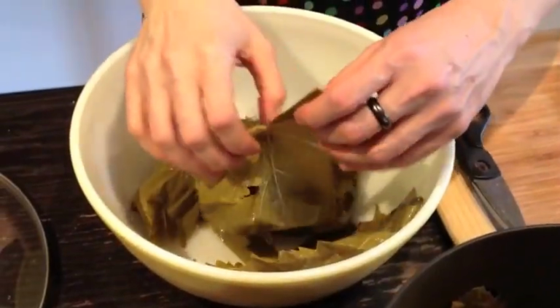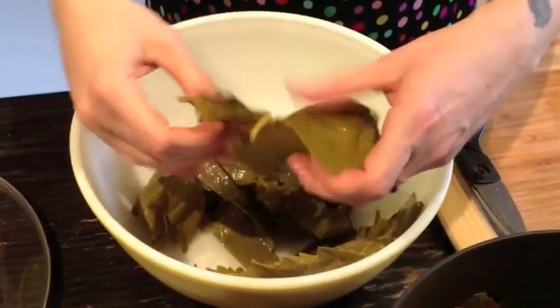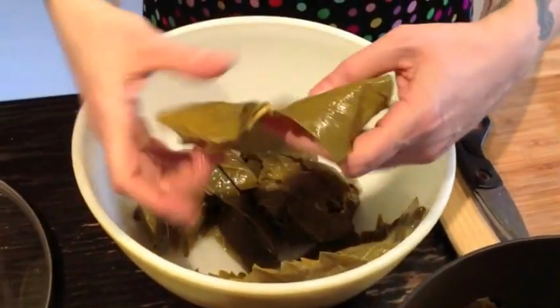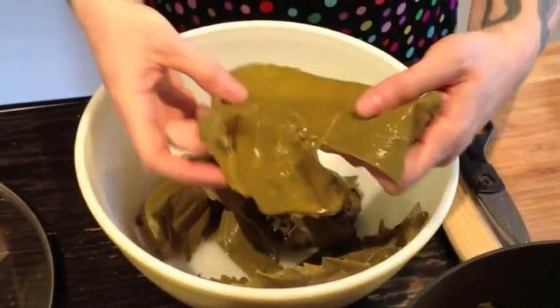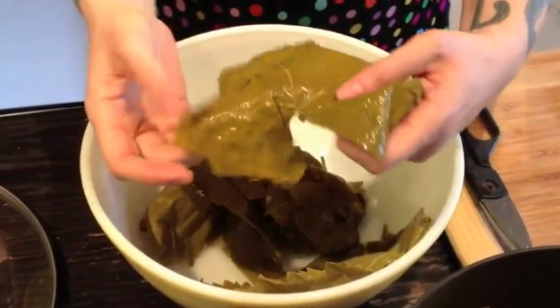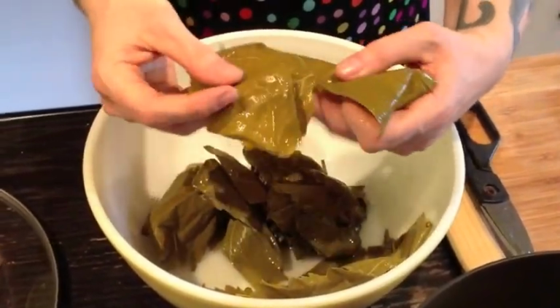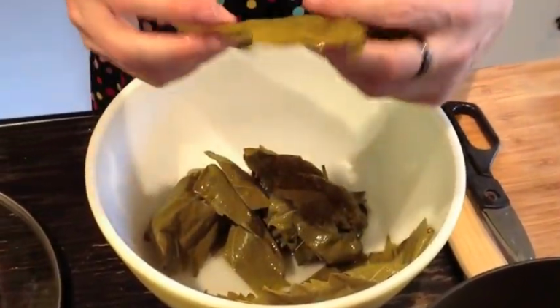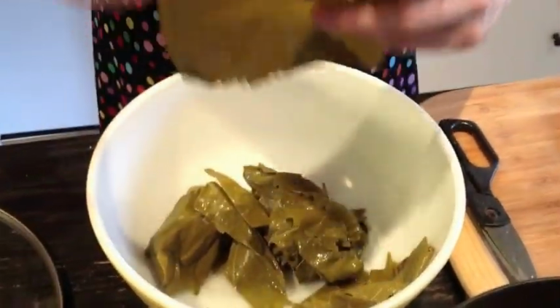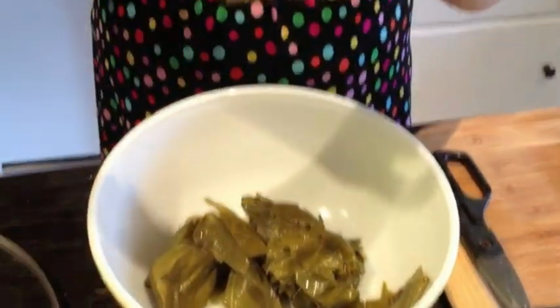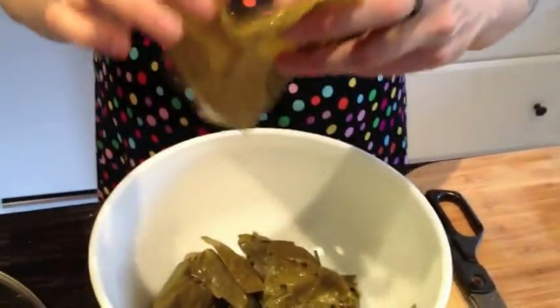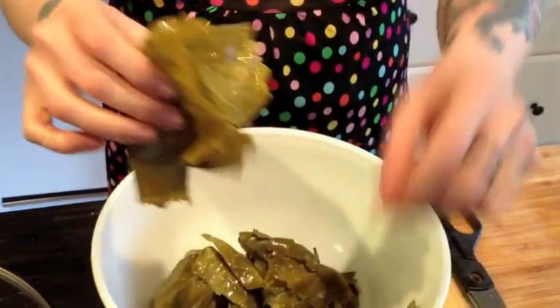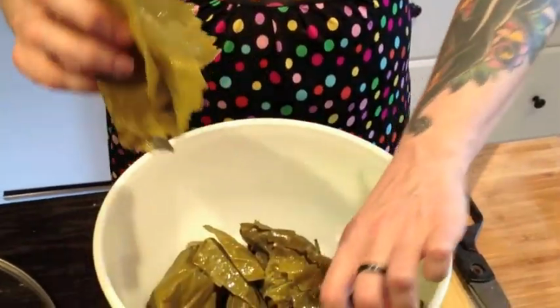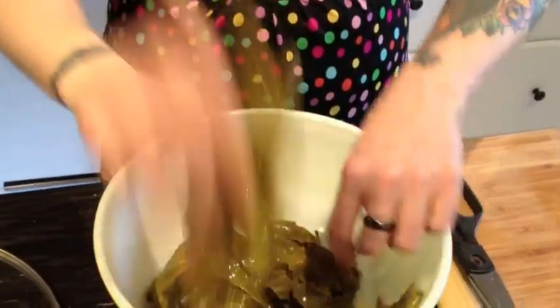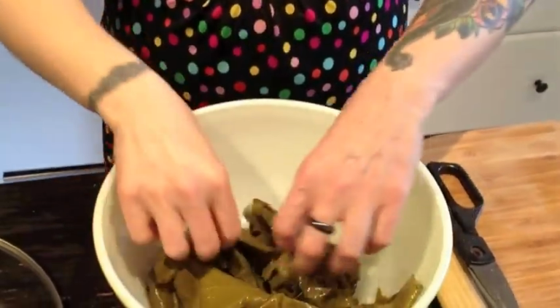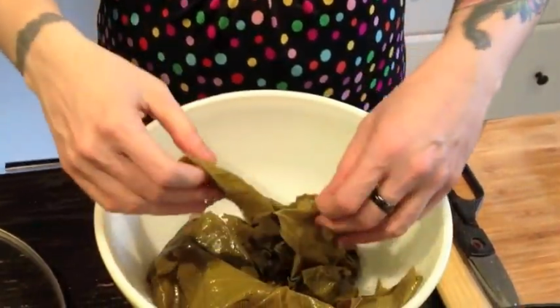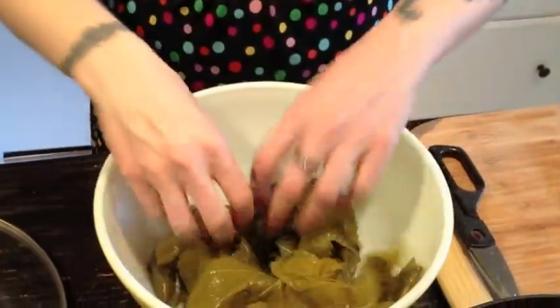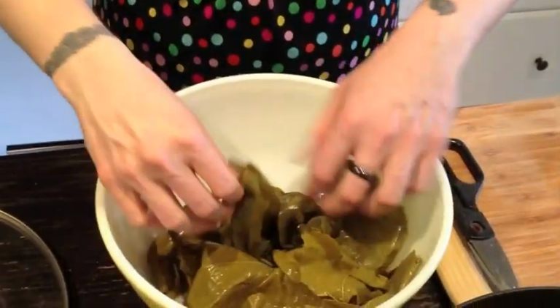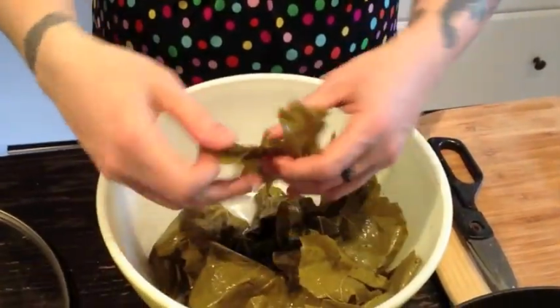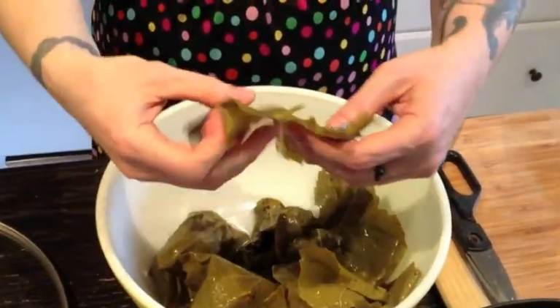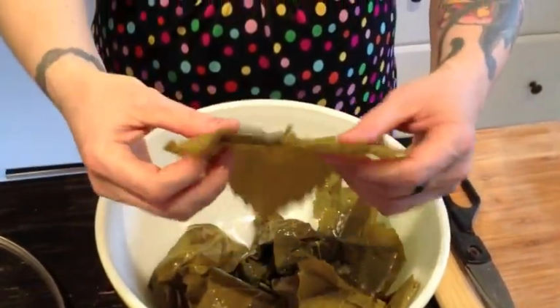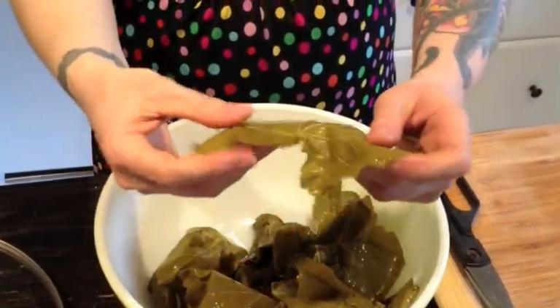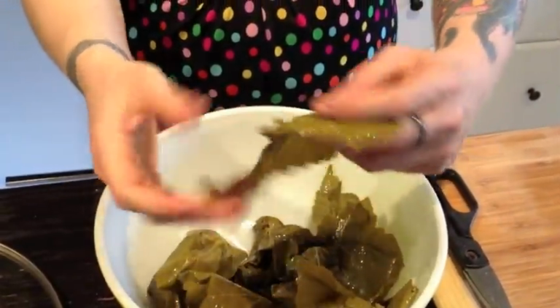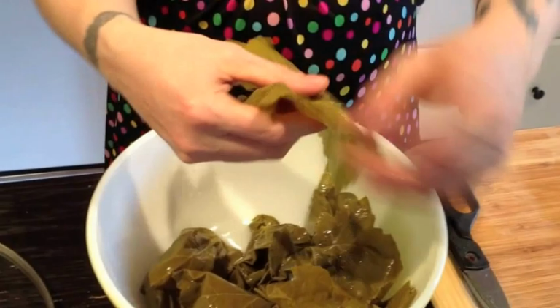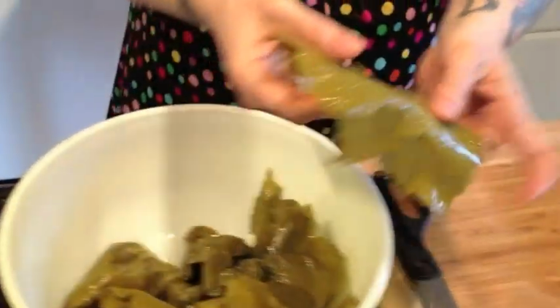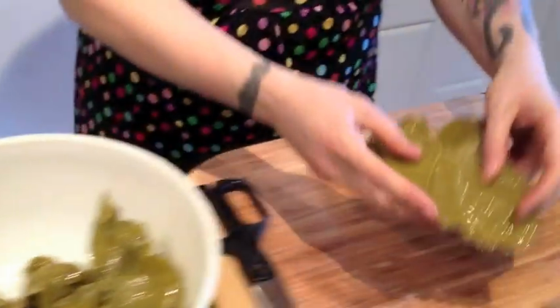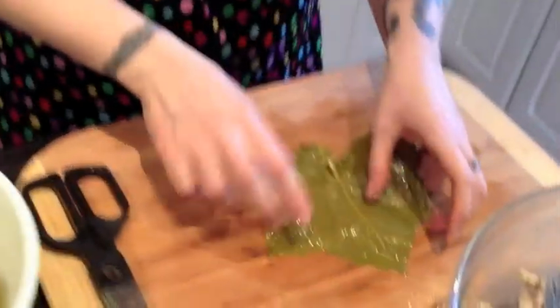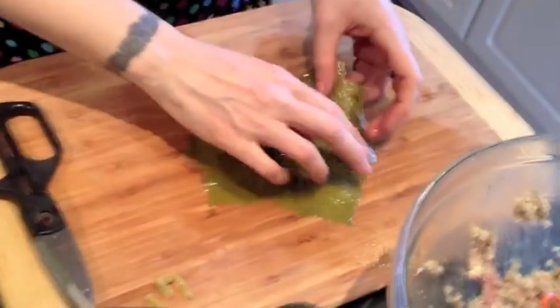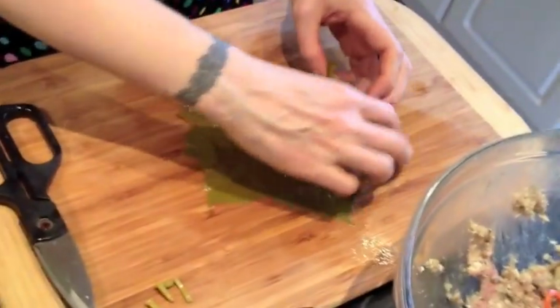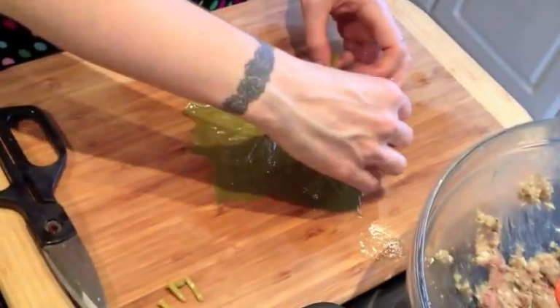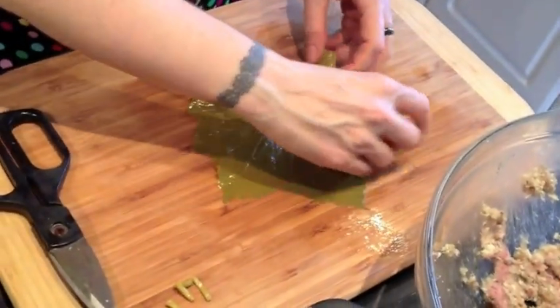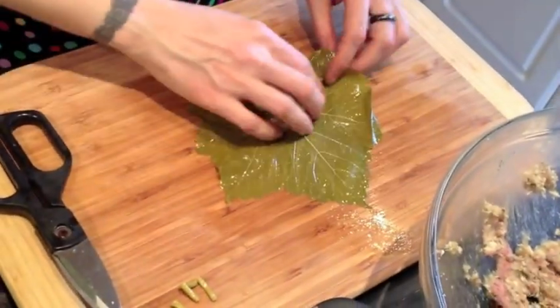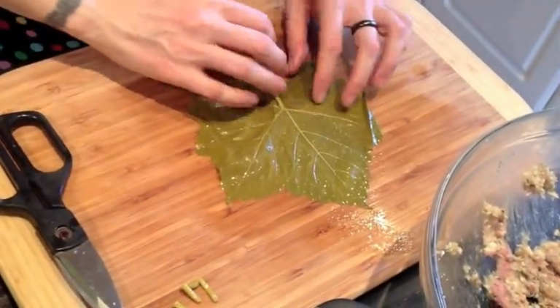Gently separate the leaves after soaking. That one has a hole in it, so we're gonna save that one for later if we need it. This looks like a good one. Gently flatten it out on your work surface.